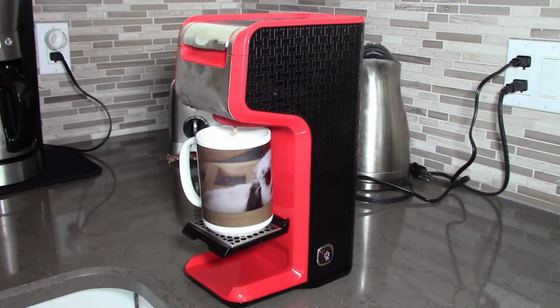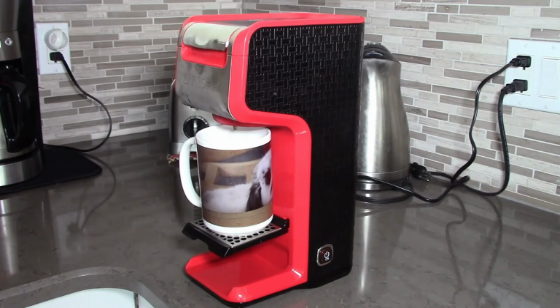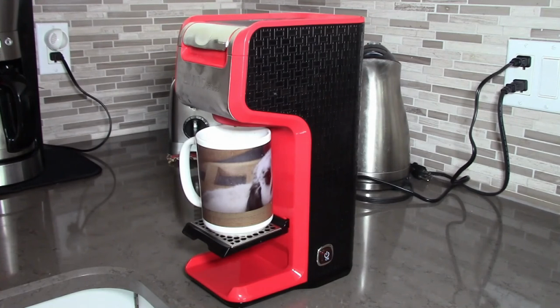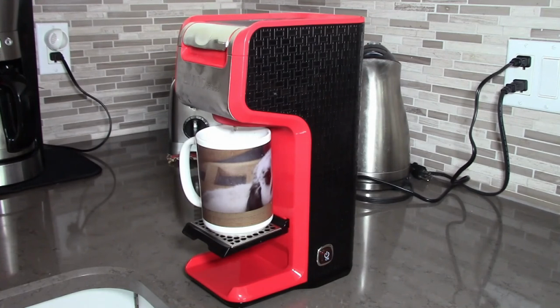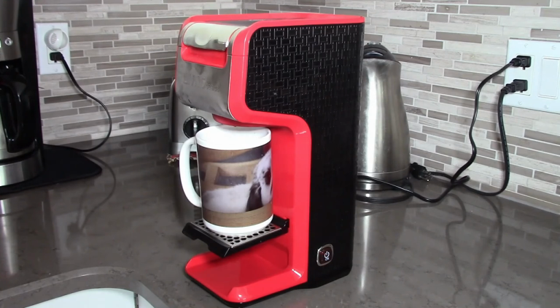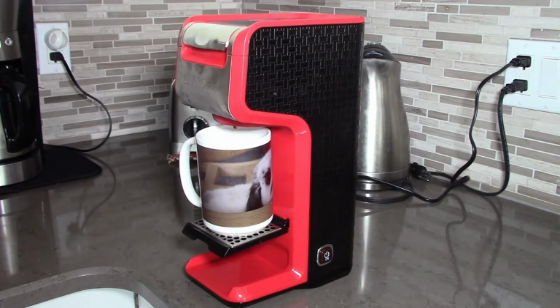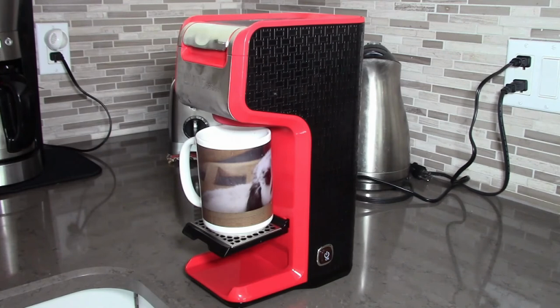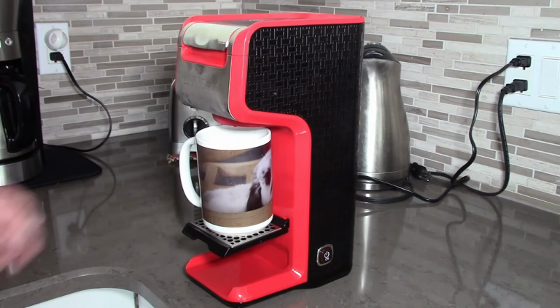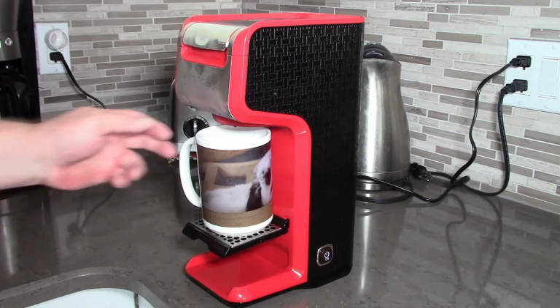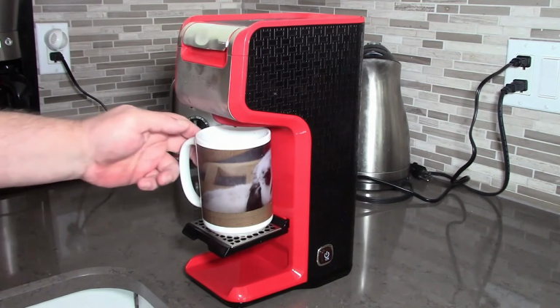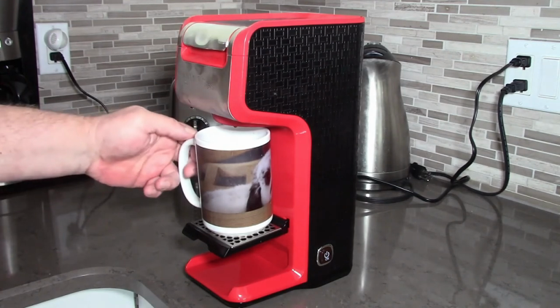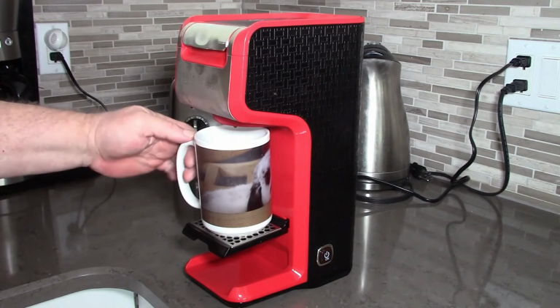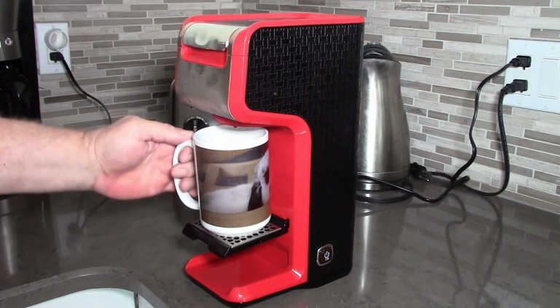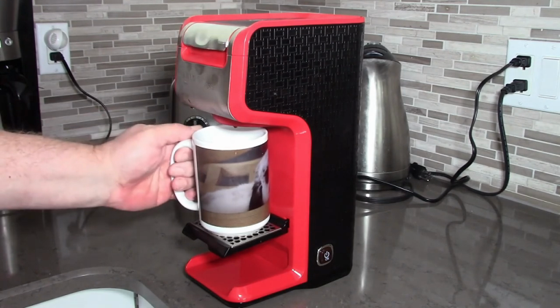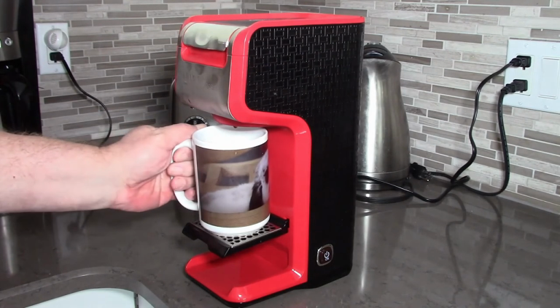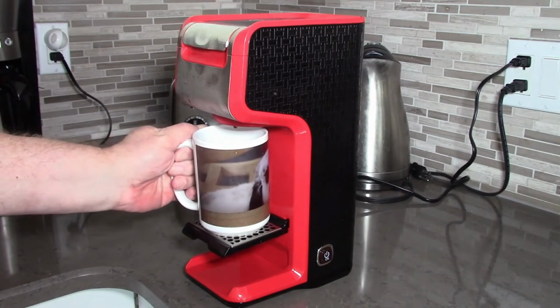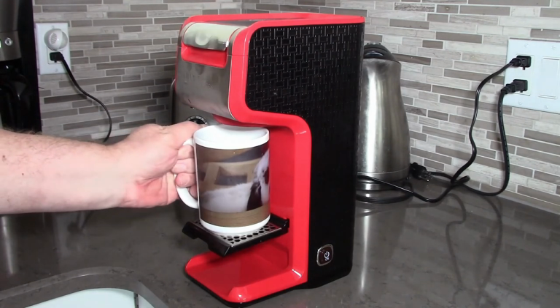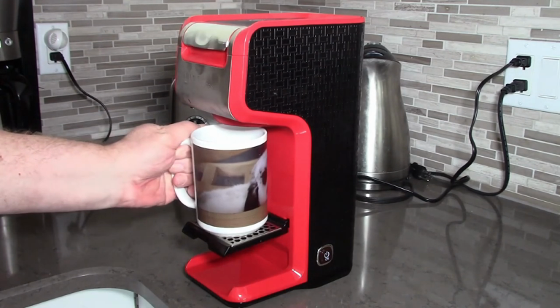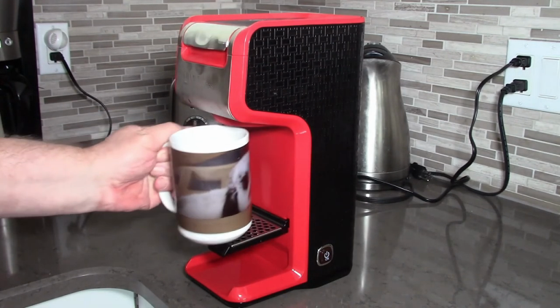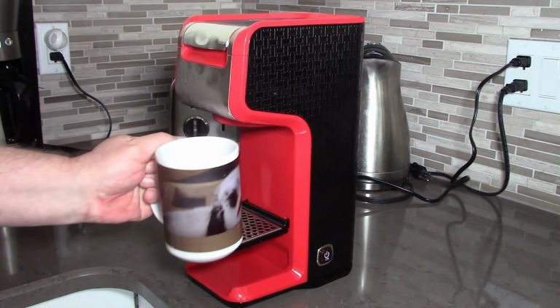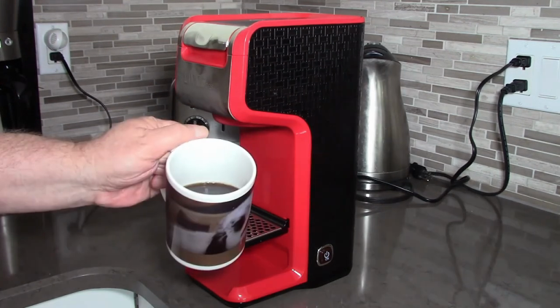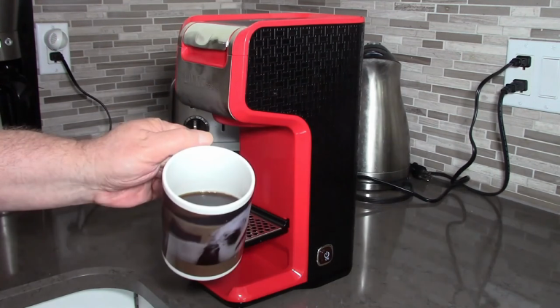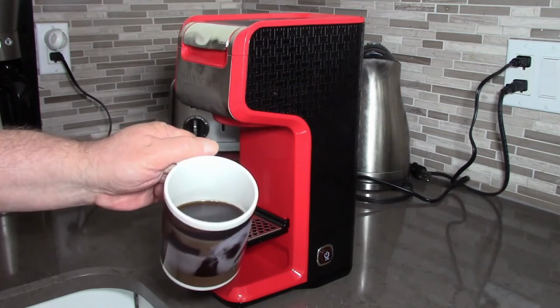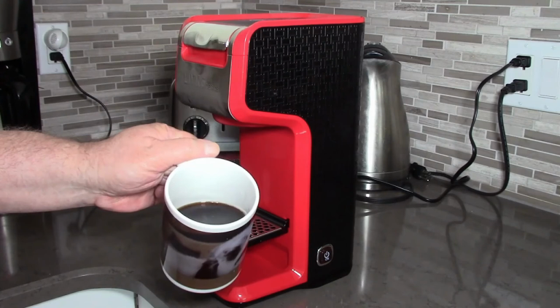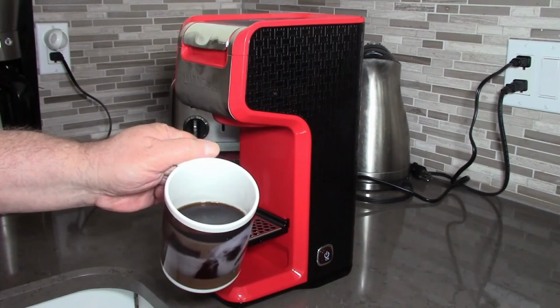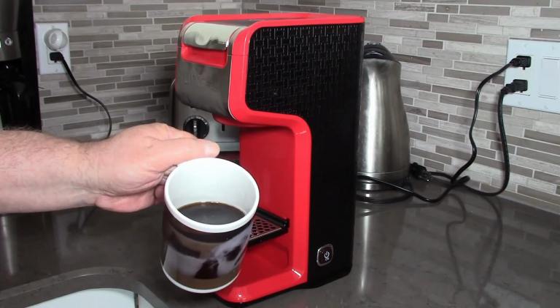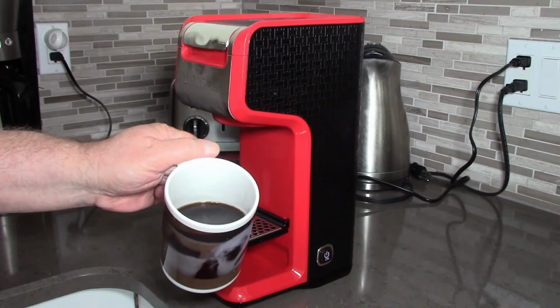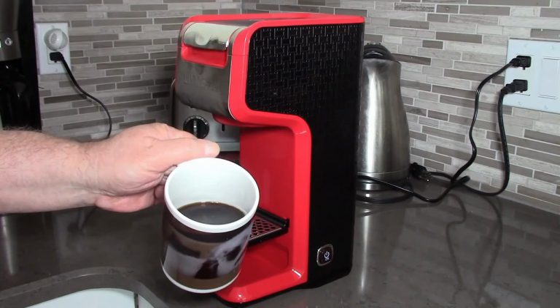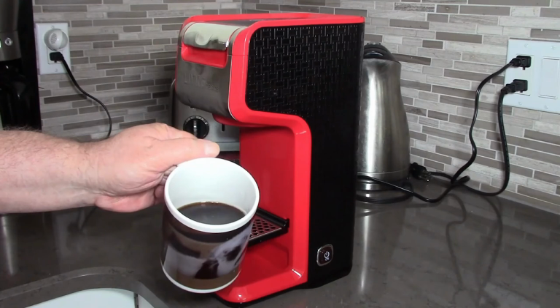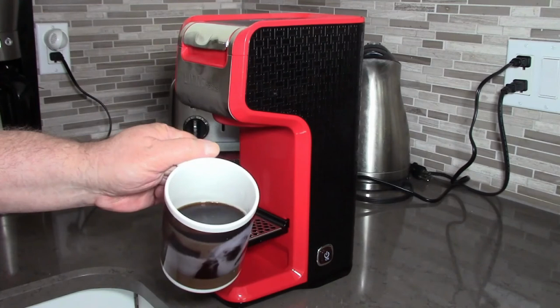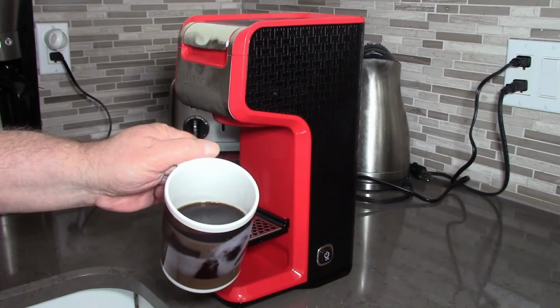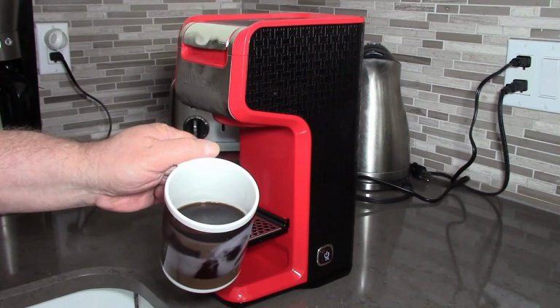That click you just heard was the machine shutting itself off after the brewing cycle. And there it is — the perfect ten ounce cup of coffee from a K-cup.